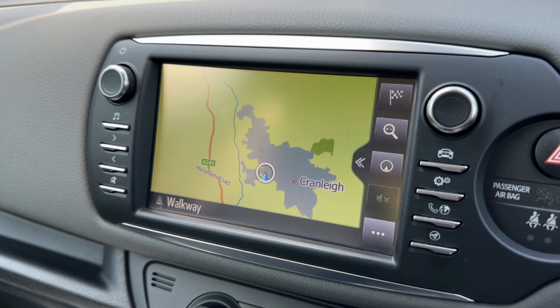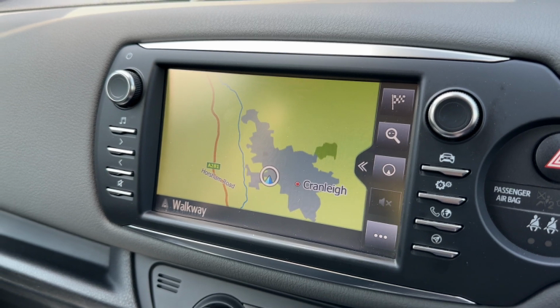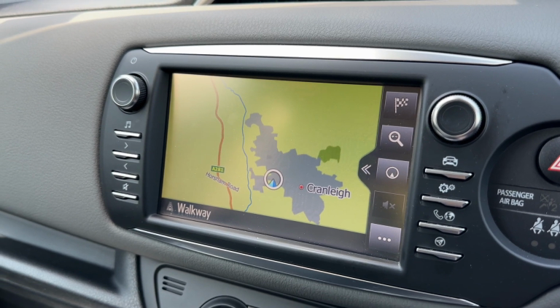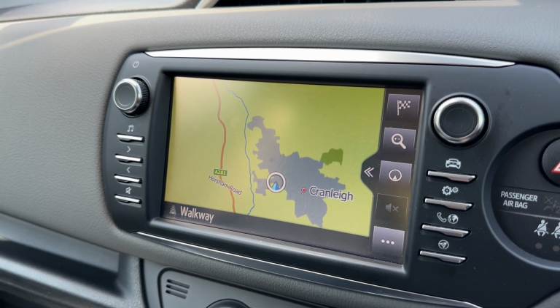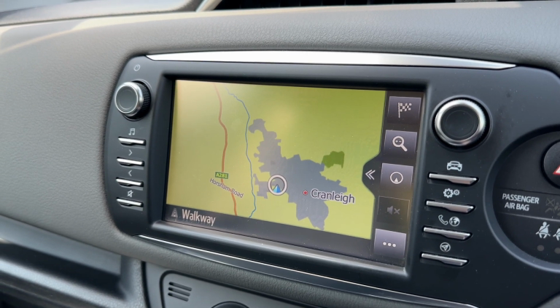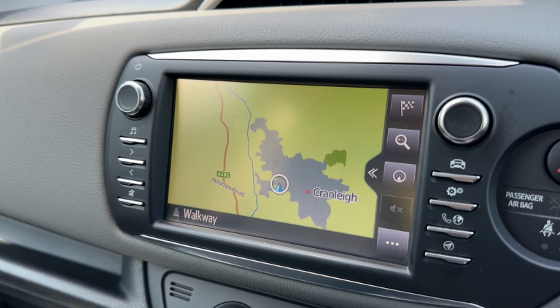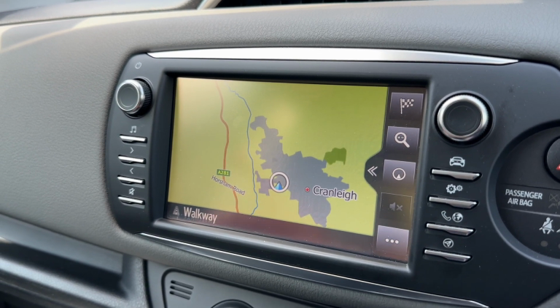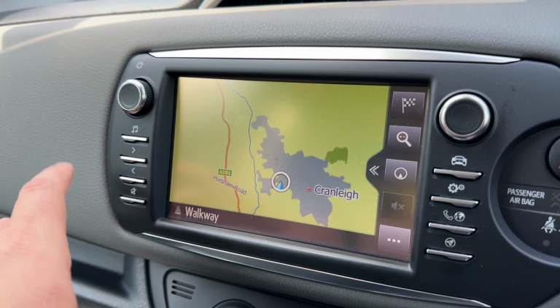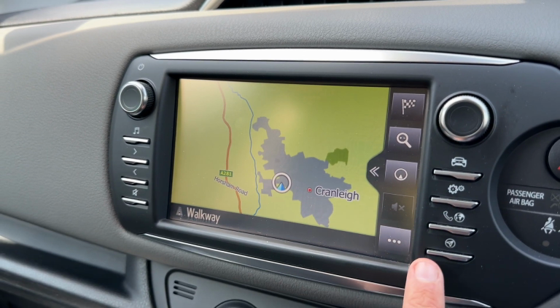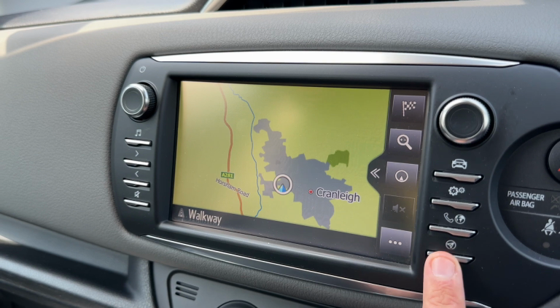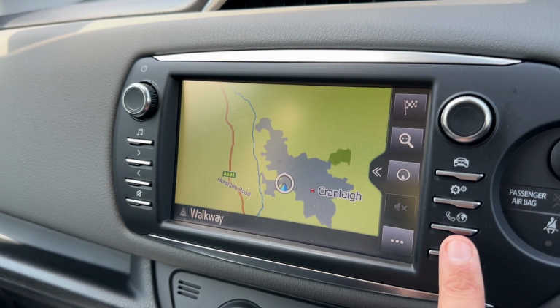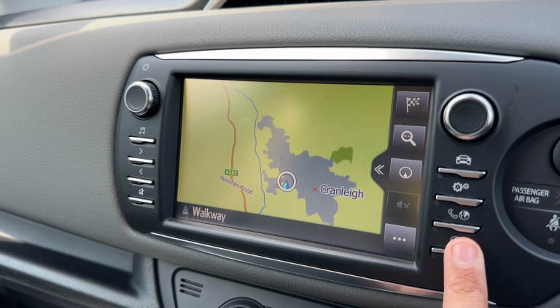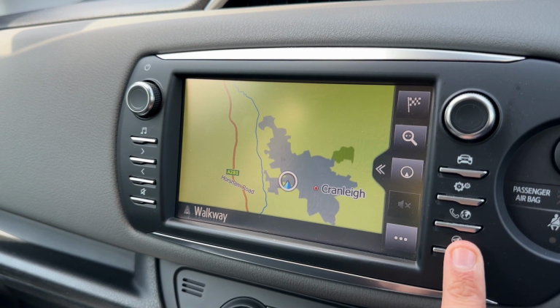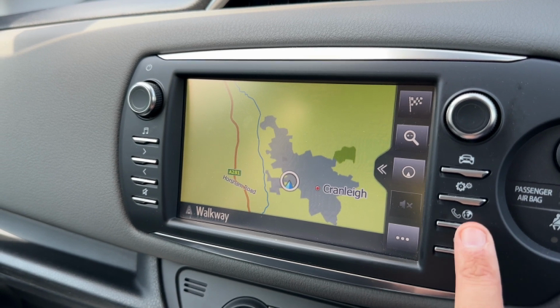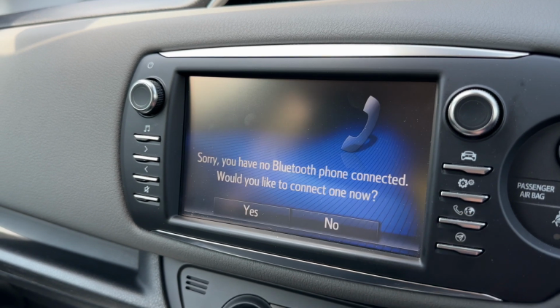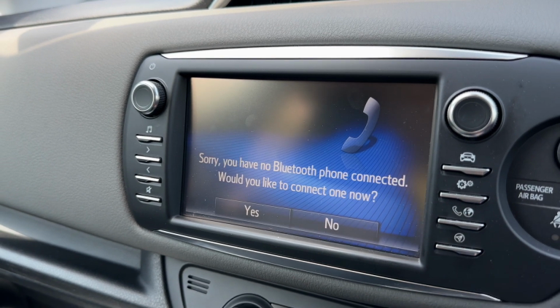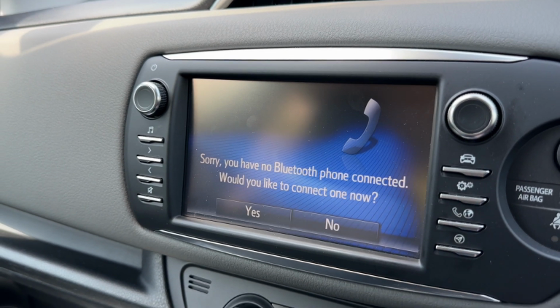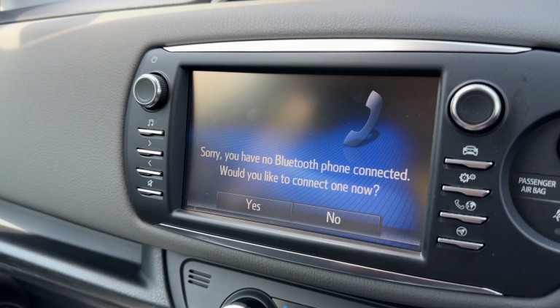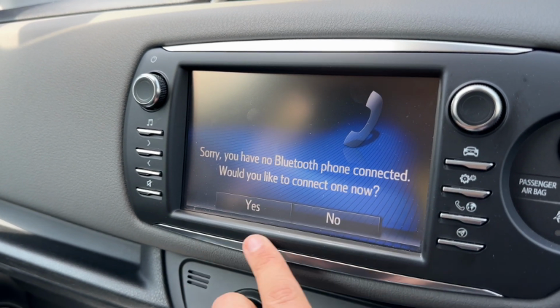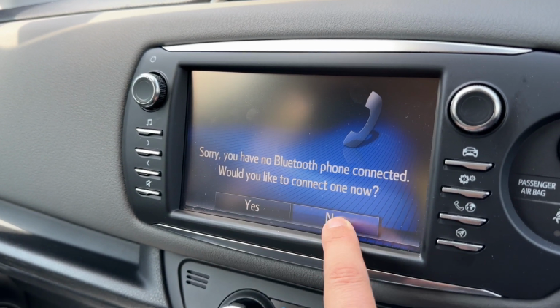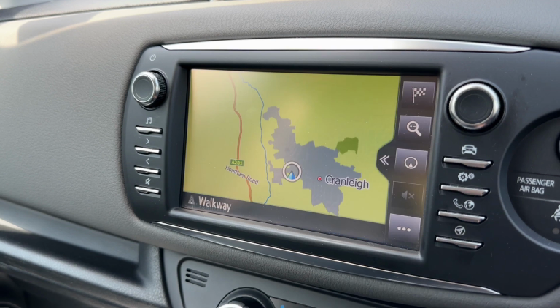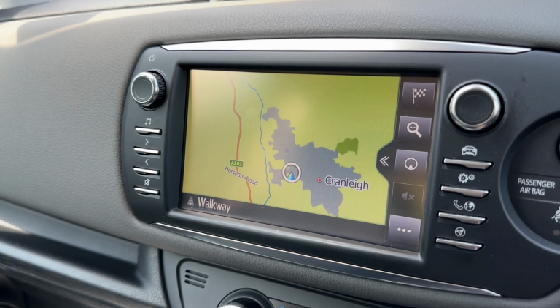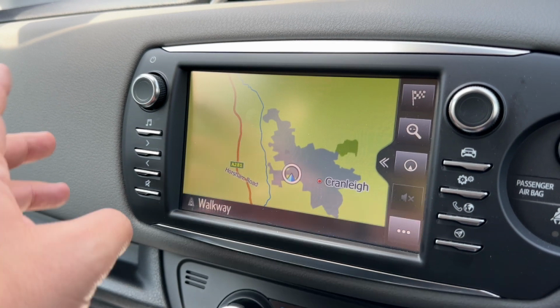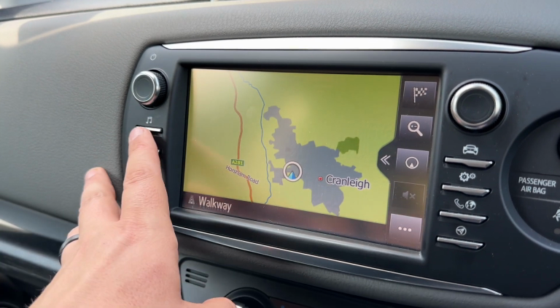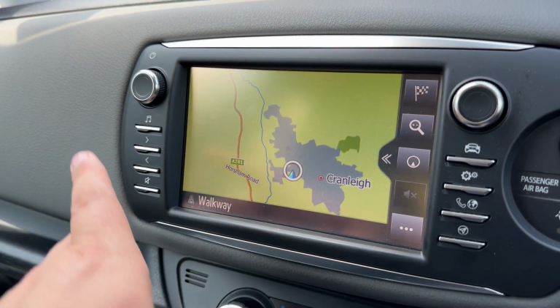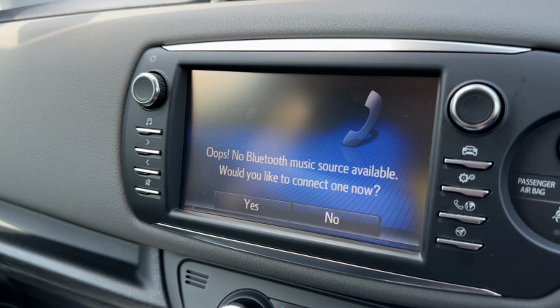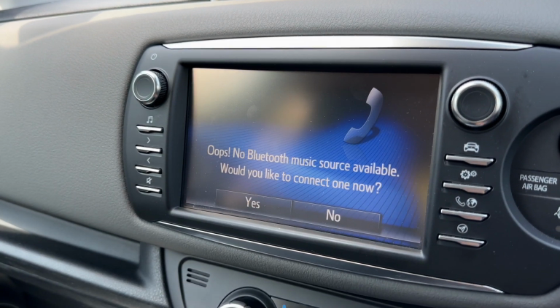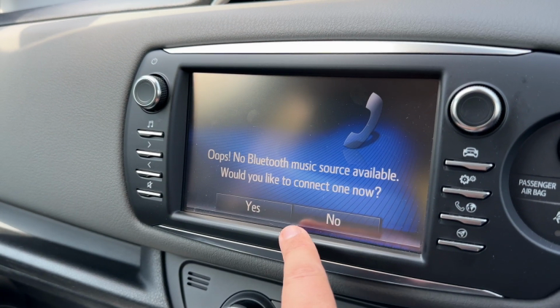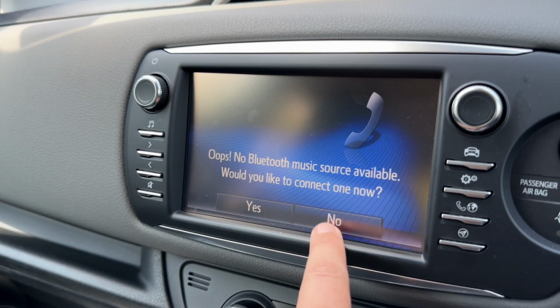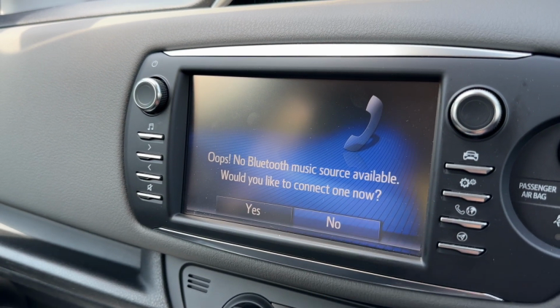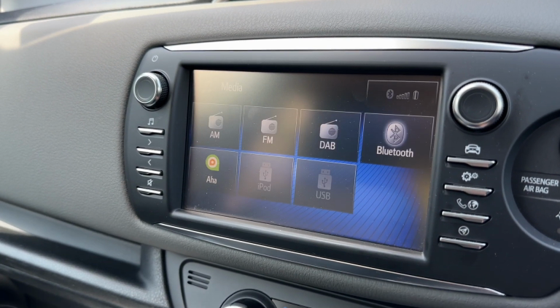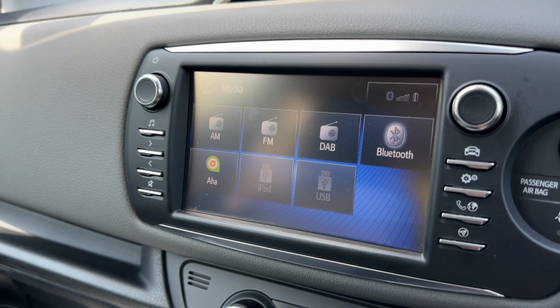As you can see, we have satellite navigation — that's a nice color display and a very easy system to use. Sat nav is activated with this button down here. You can pair your phone from the button above that, which we're not going to do at the moment.